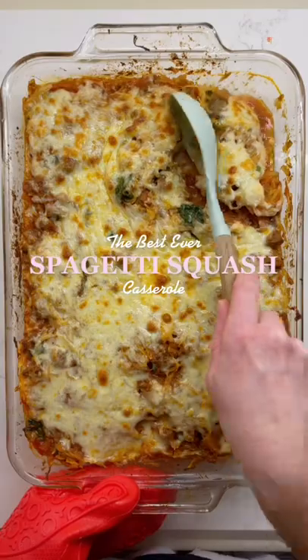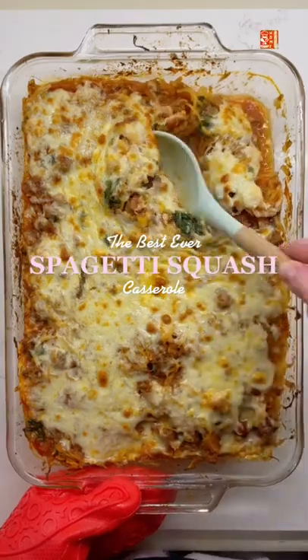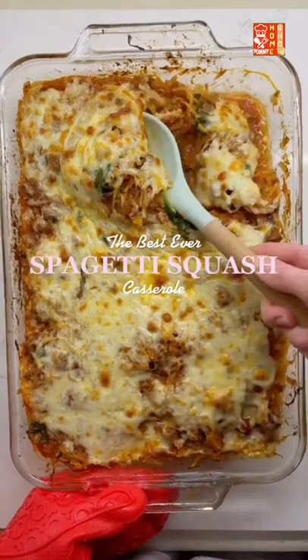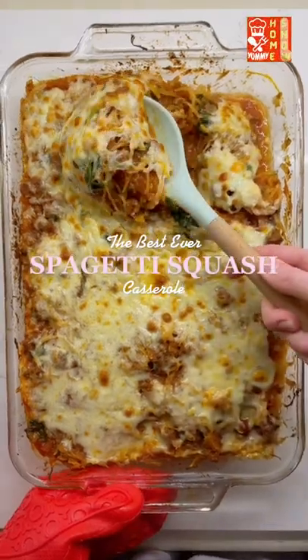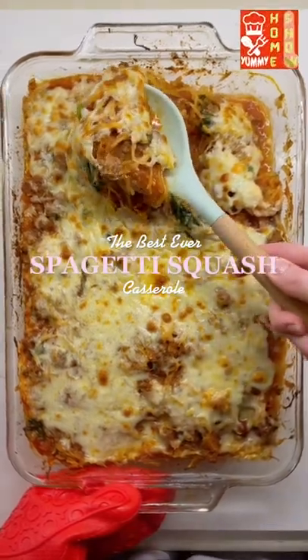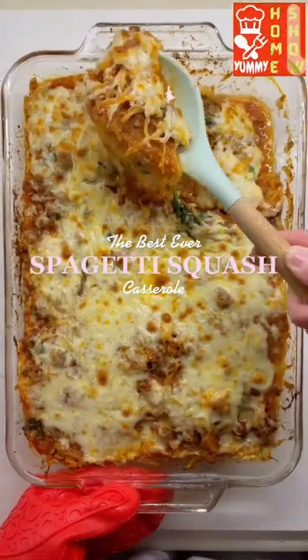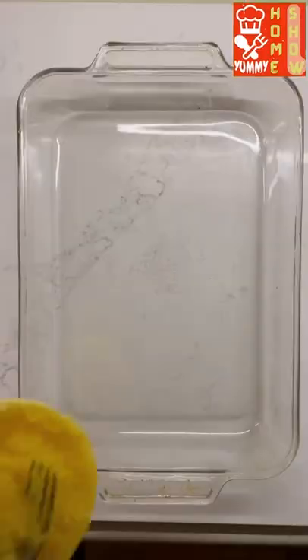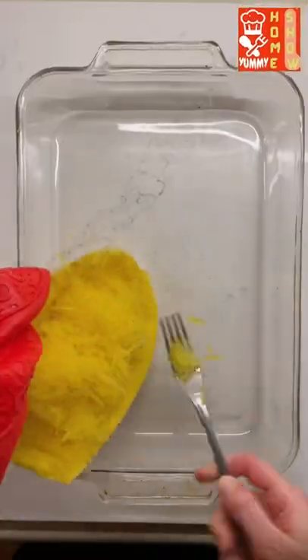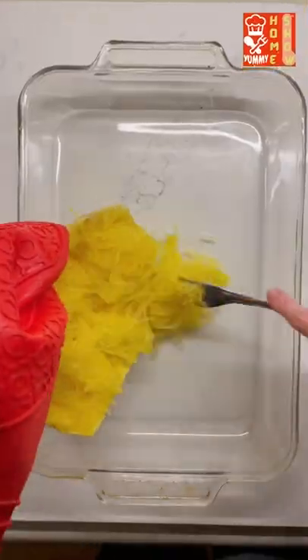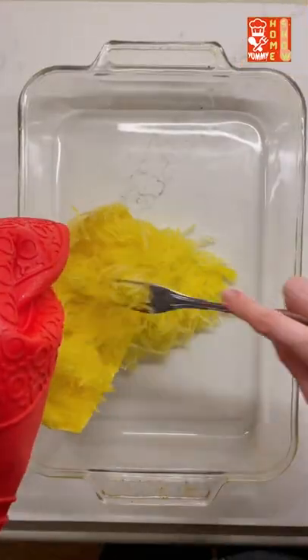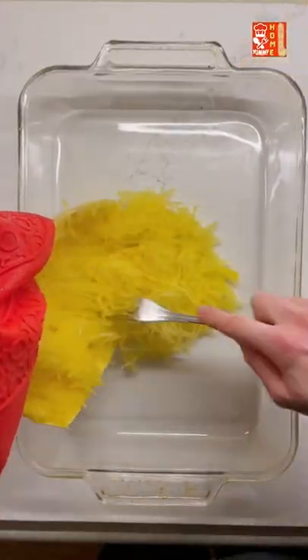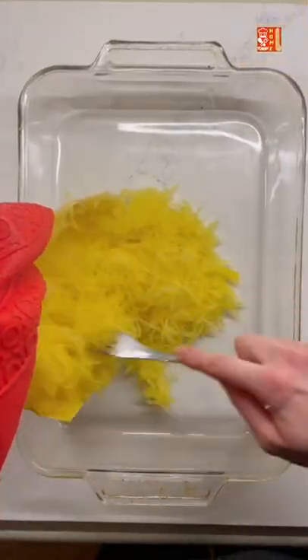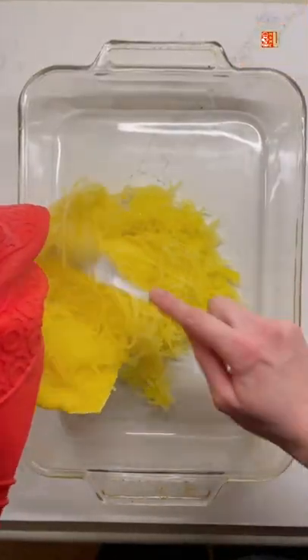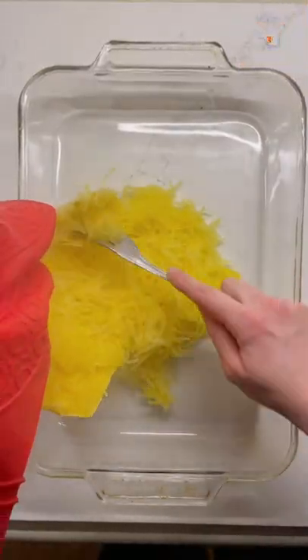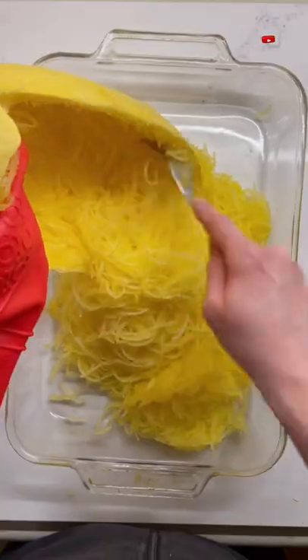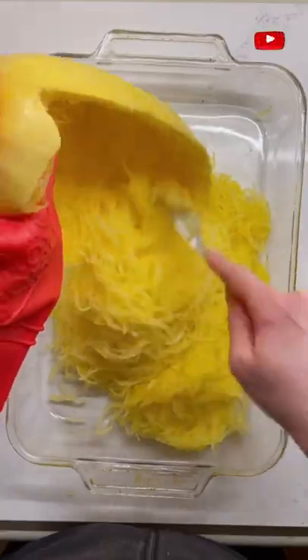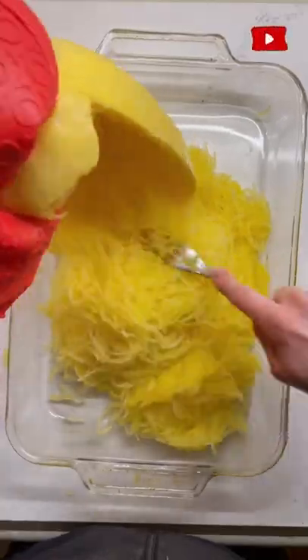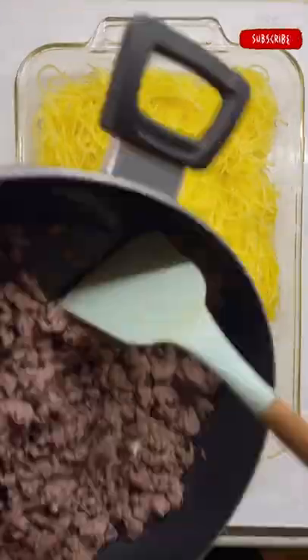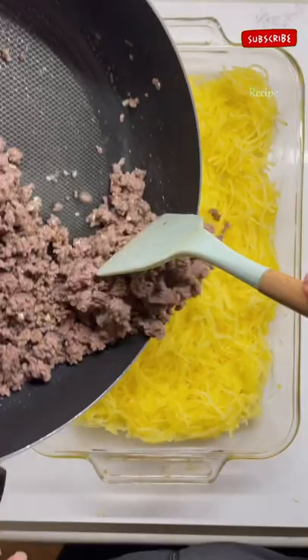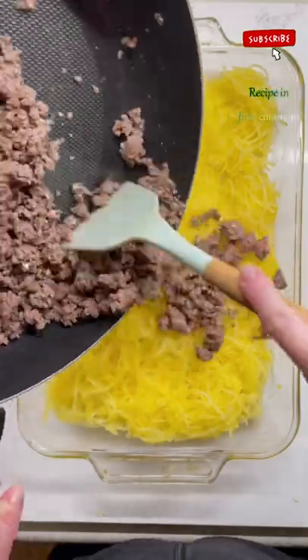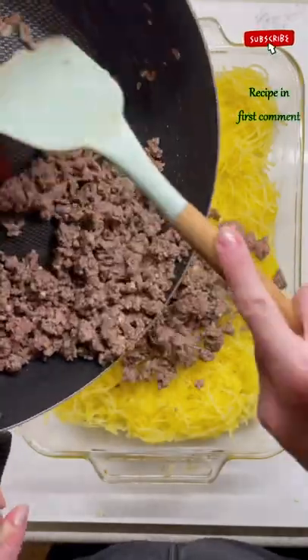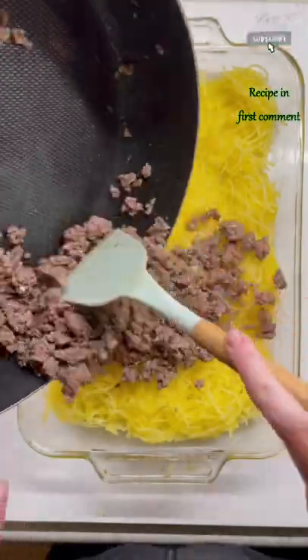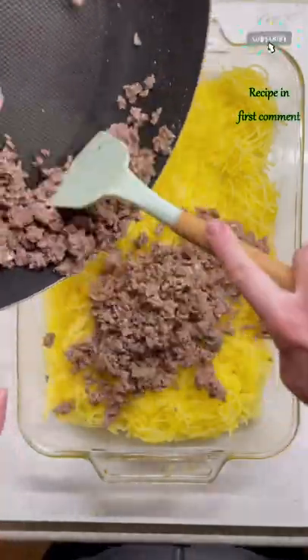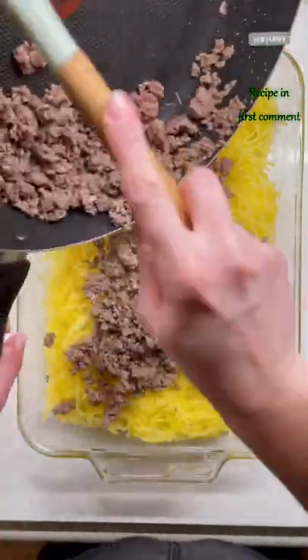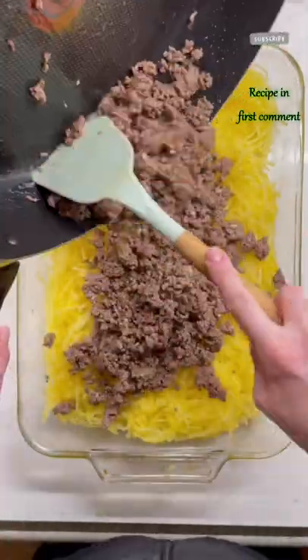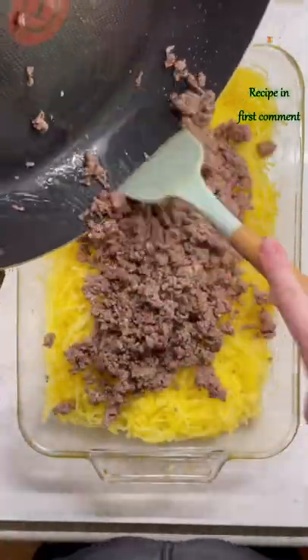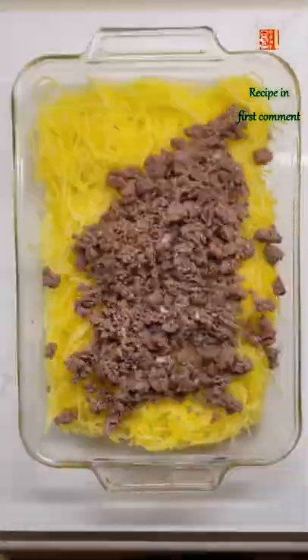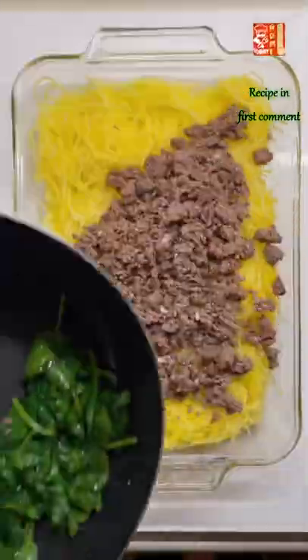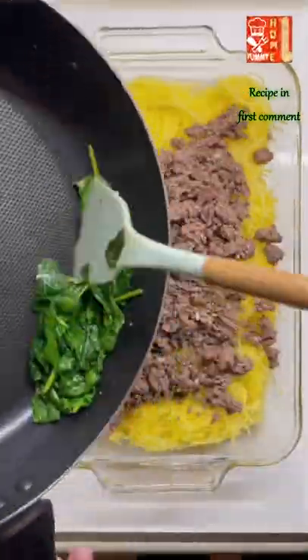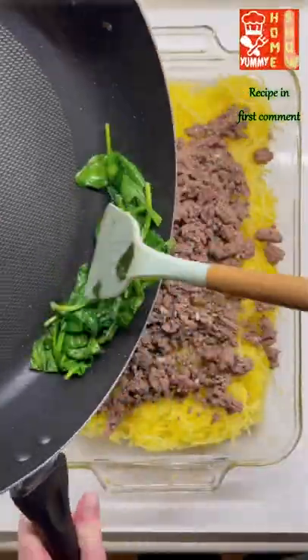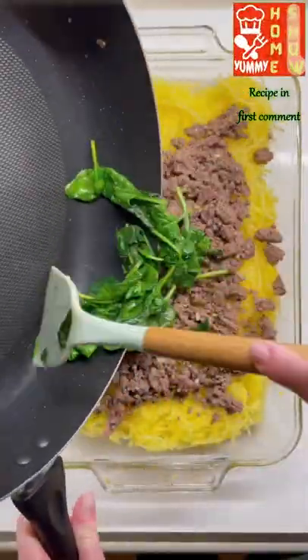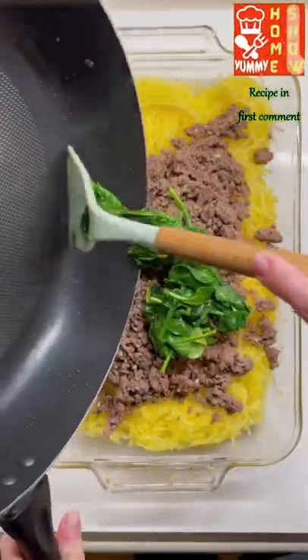The best spaghetti squash you will ever make, let's go! Use a fork to pull apart your cooked spaghetti squash. Add in cooked ground beef and garlic and sauteed spinach.